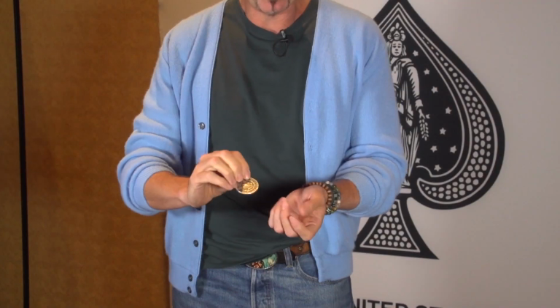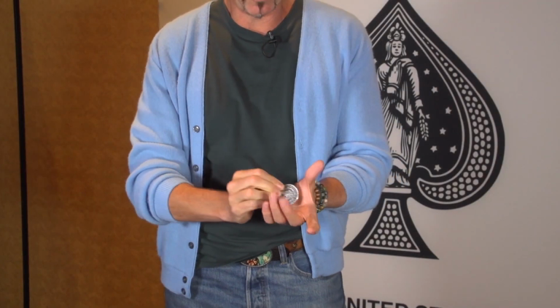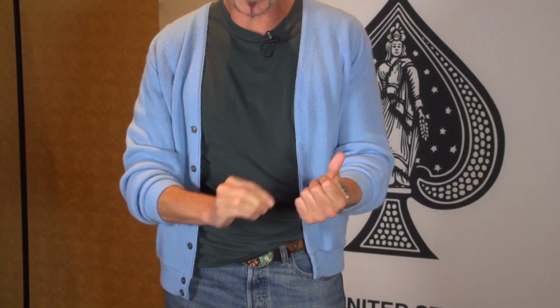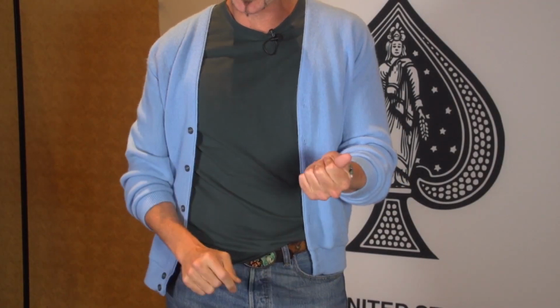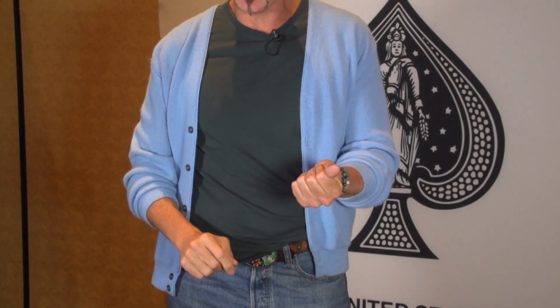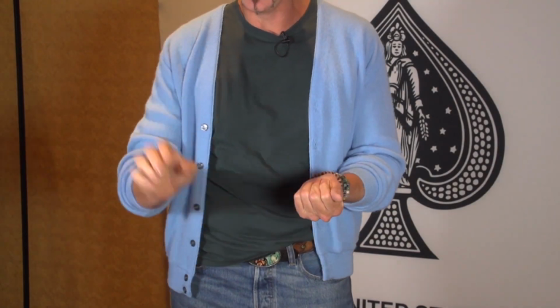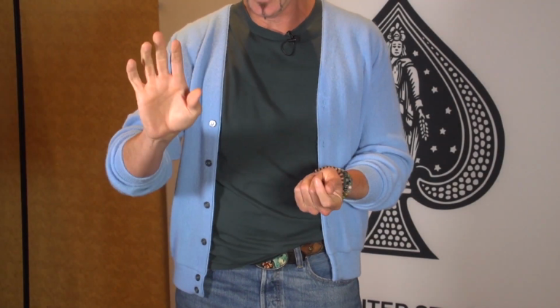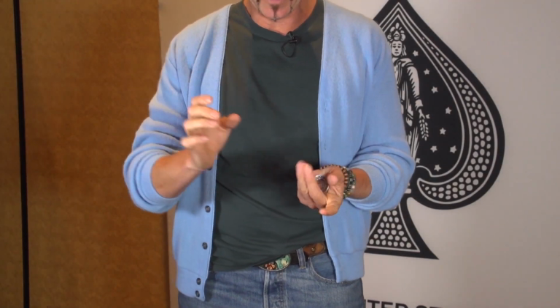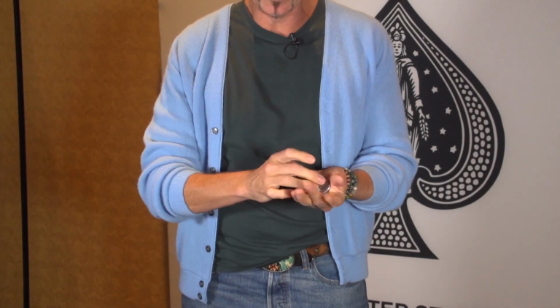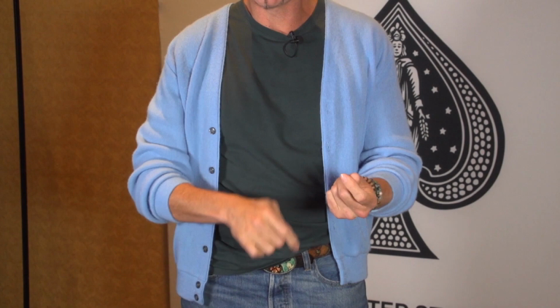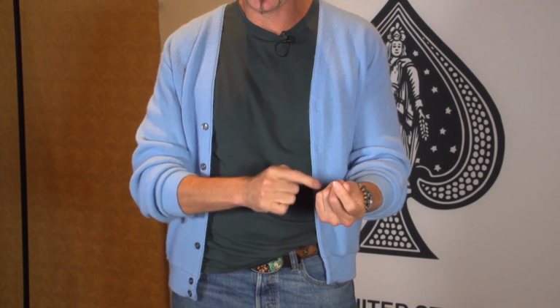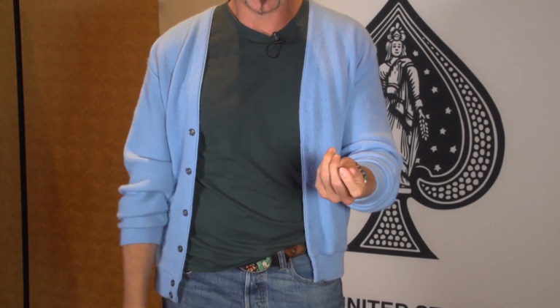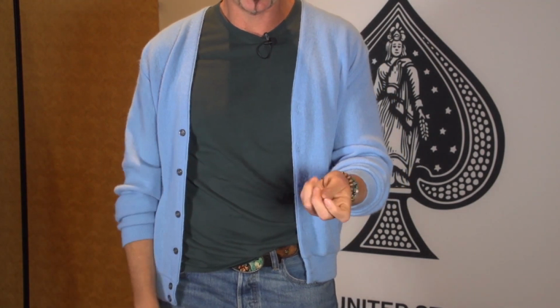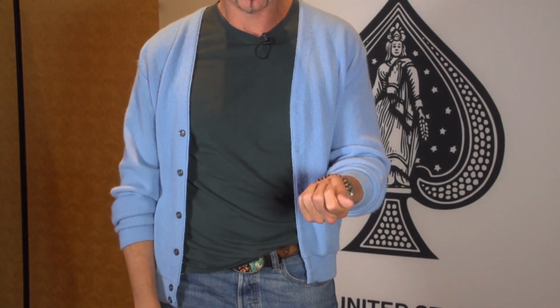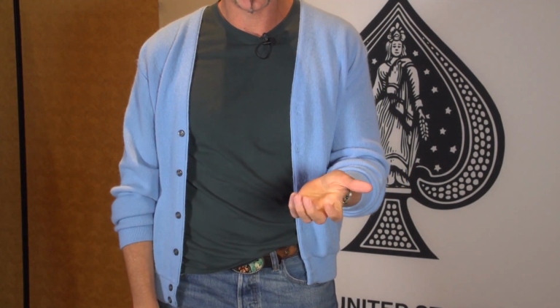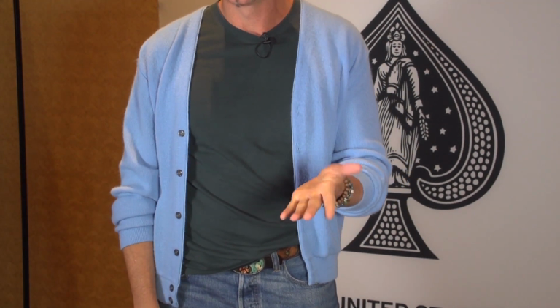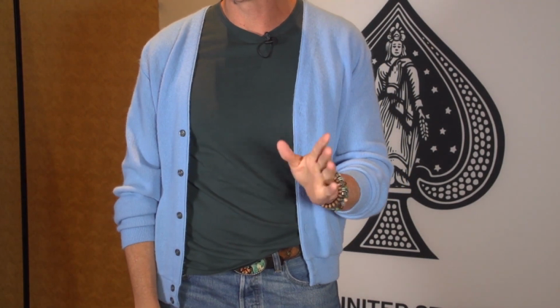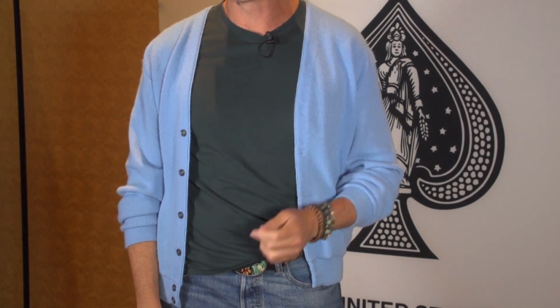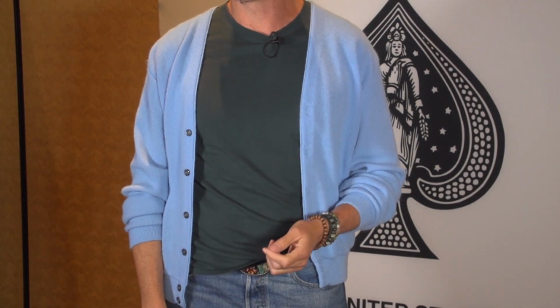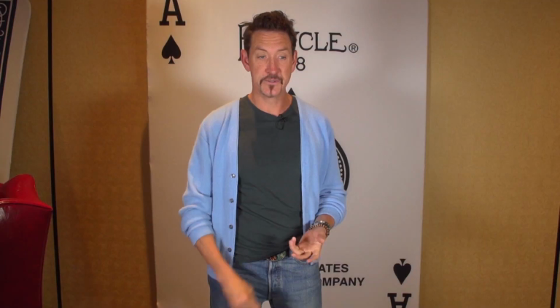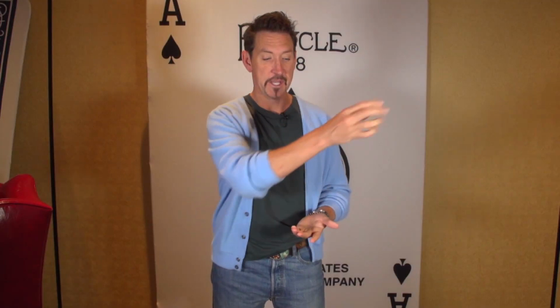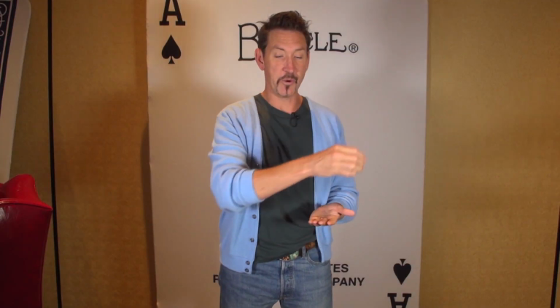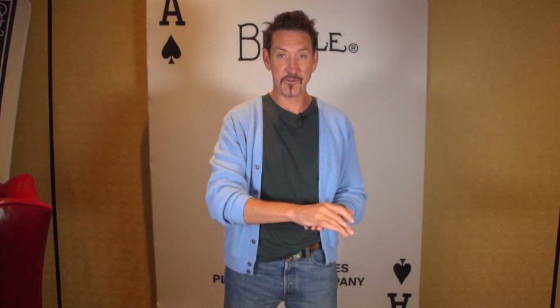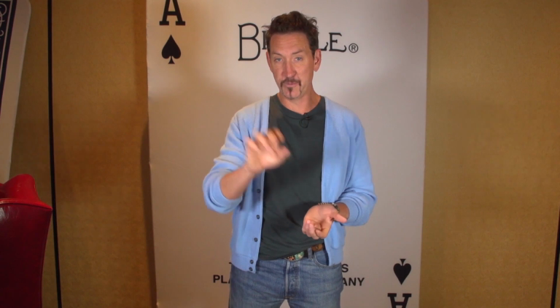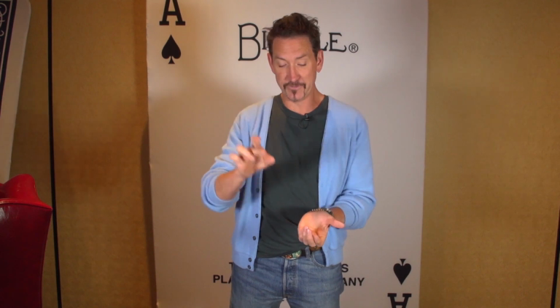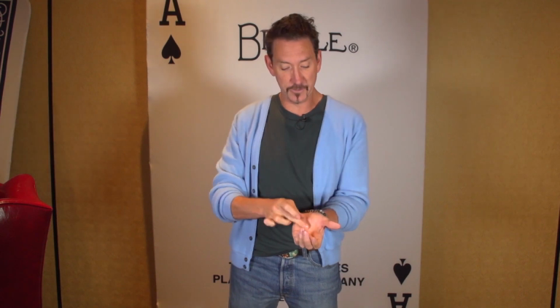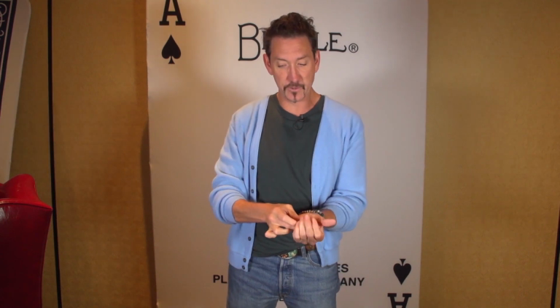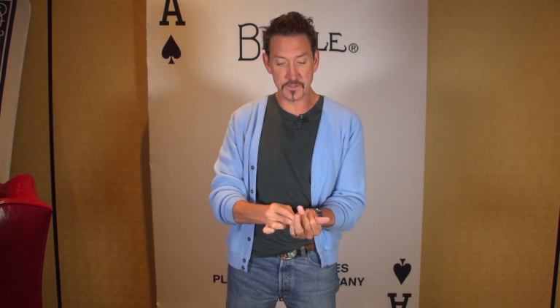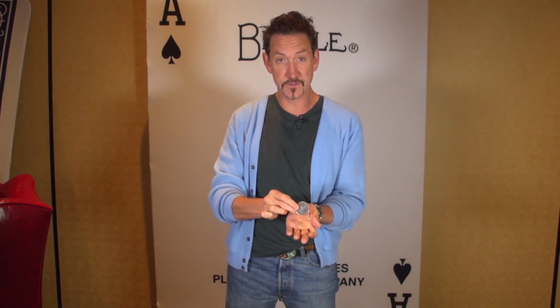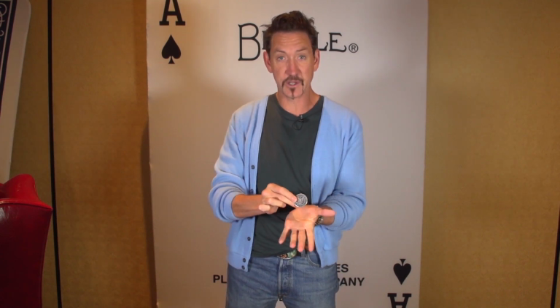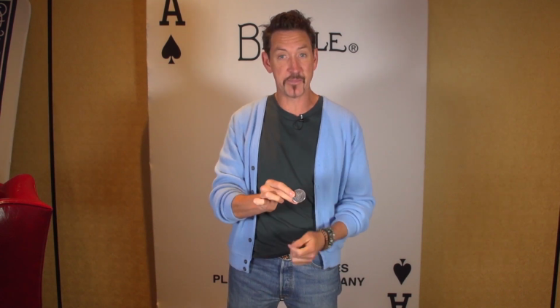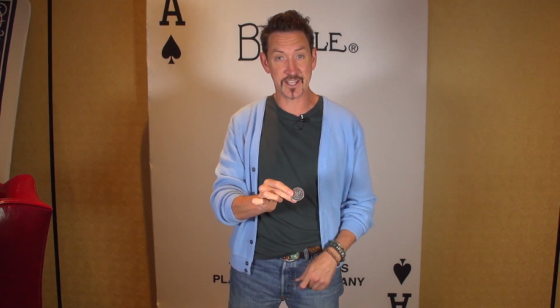If I put the coin in my hand and I squeeze, it doesn't go yet — the coin is still there. Watch. Looks like it disappears. I put one half up here, one half here. When I squeeze, those come right back together.